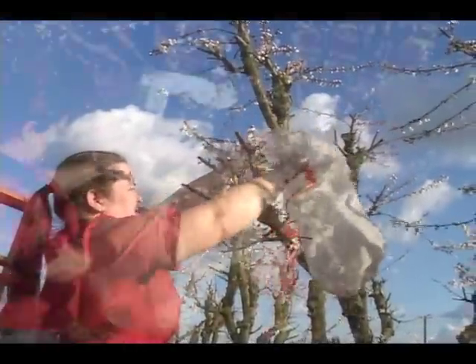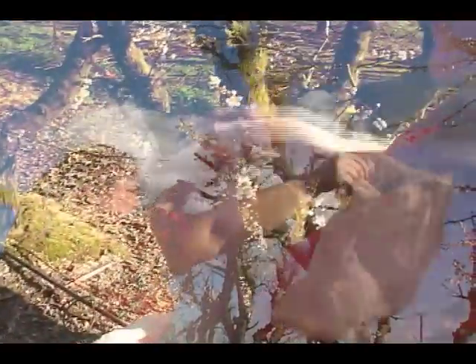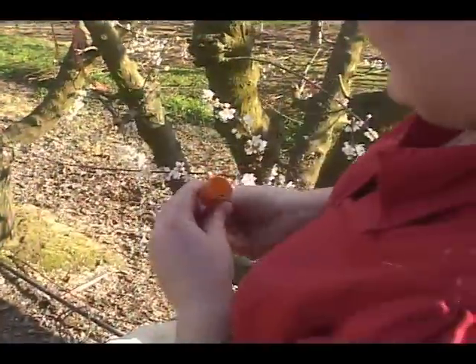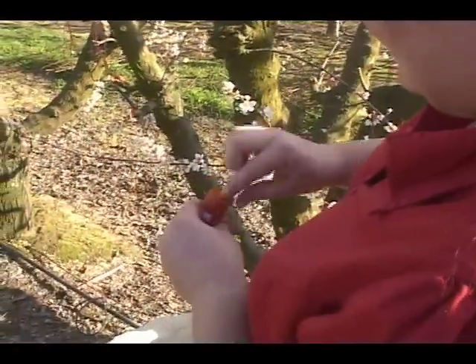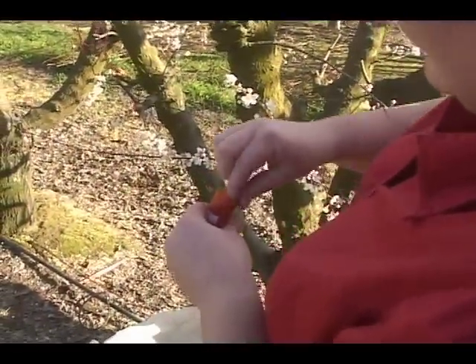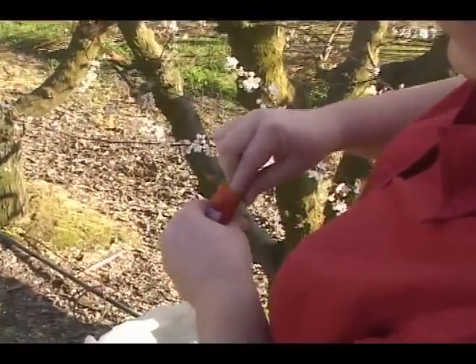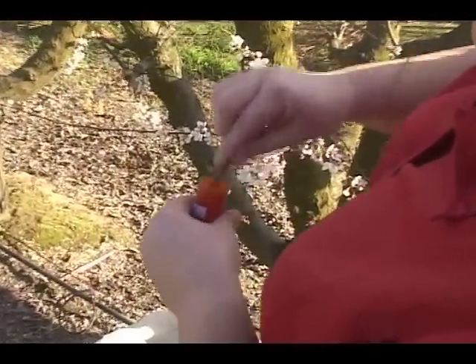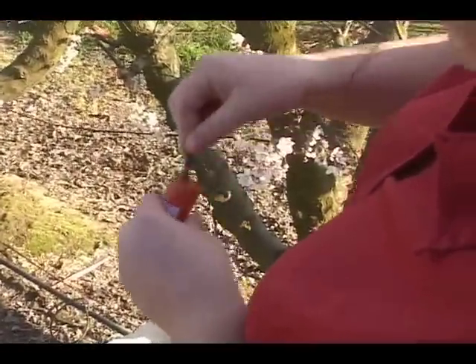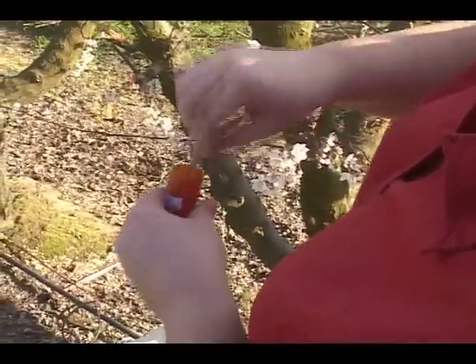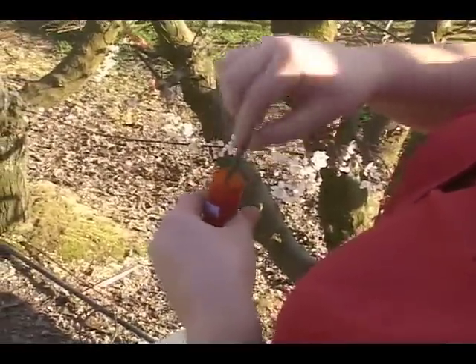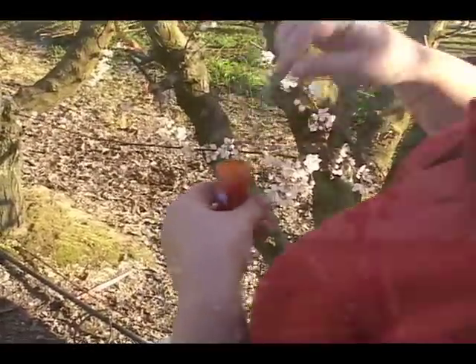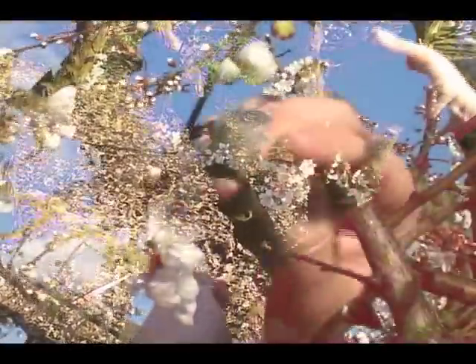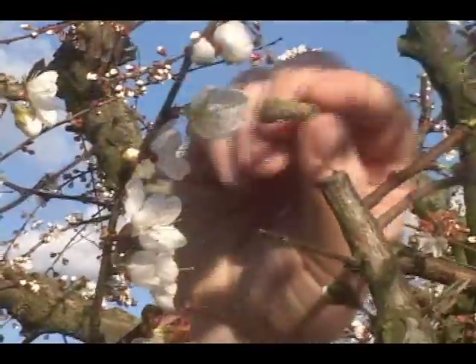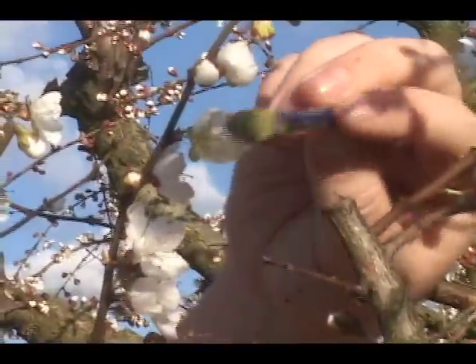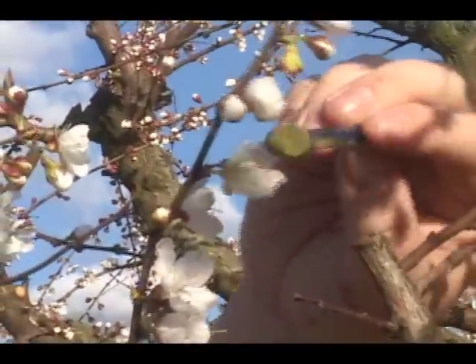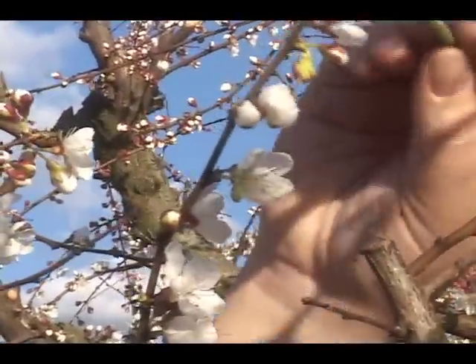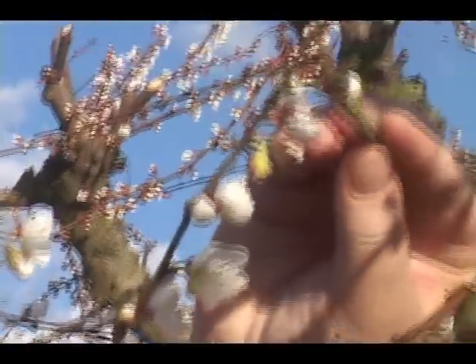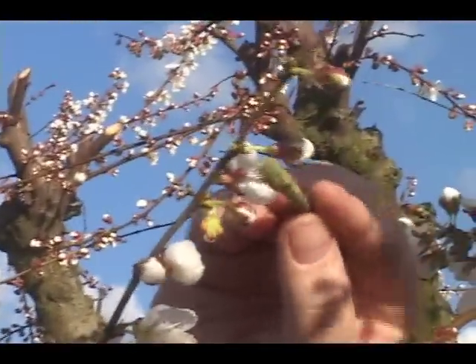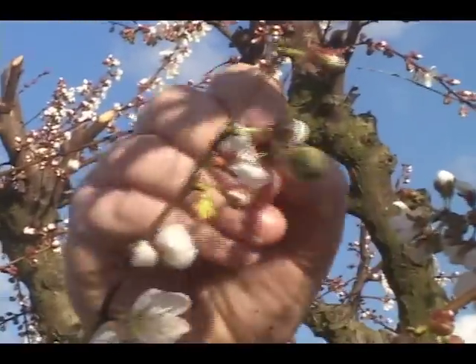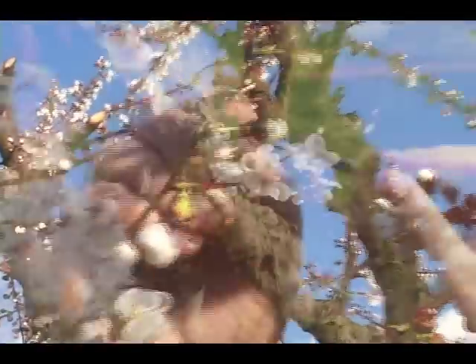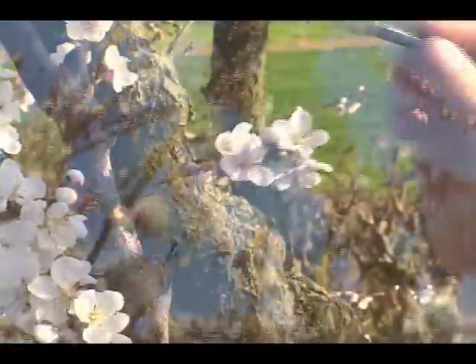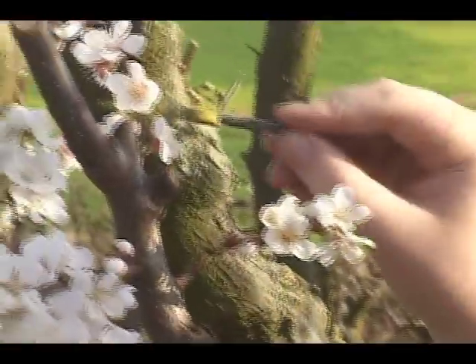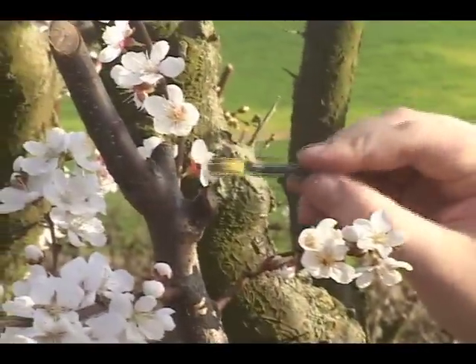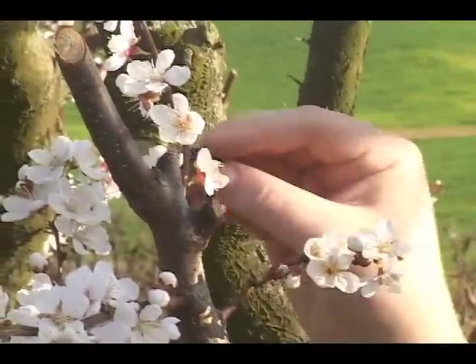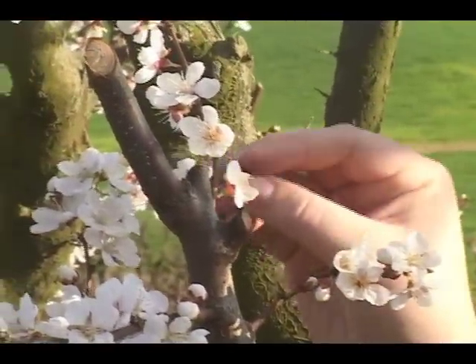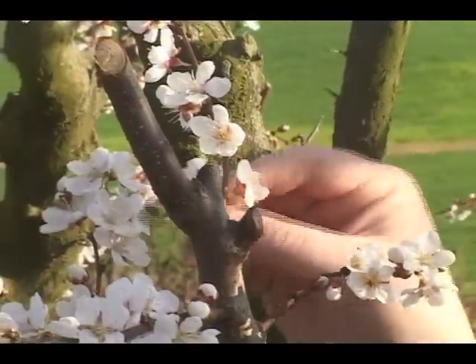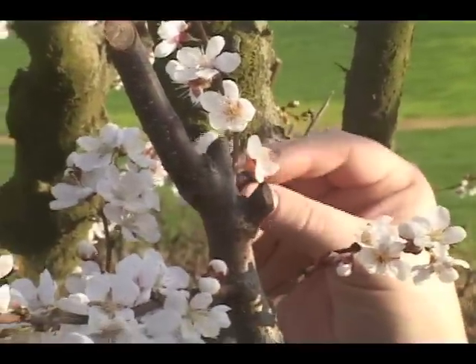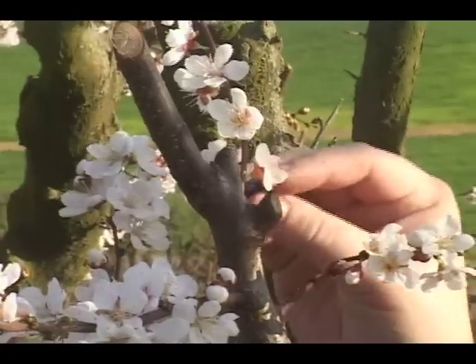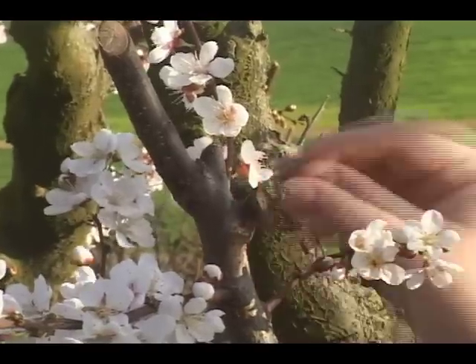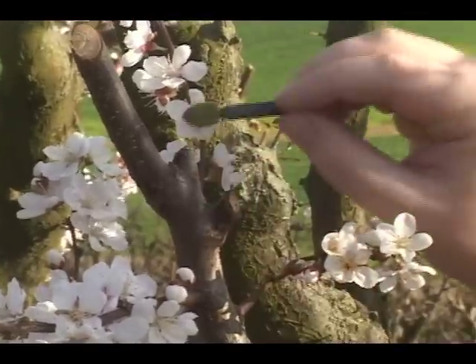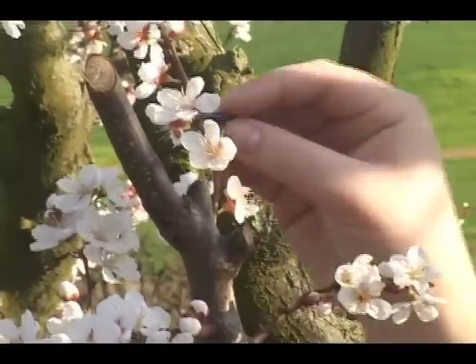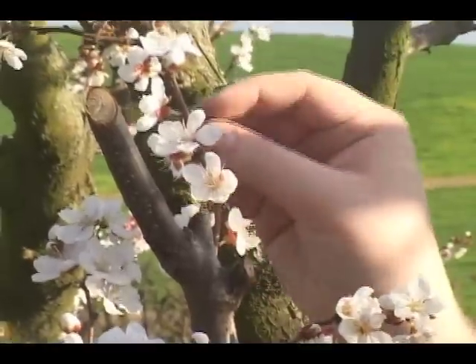The bag will be removed and the pollen then applied to each one of the individual flowers — contact is made. The Flavorella should be pollinated. We'll come back a little later and check the results.